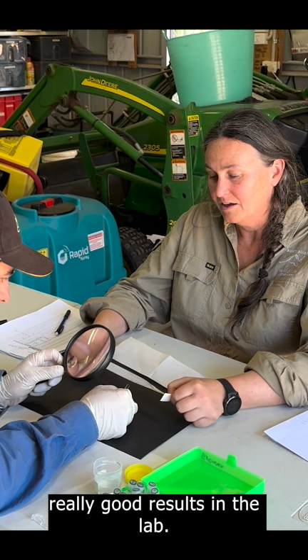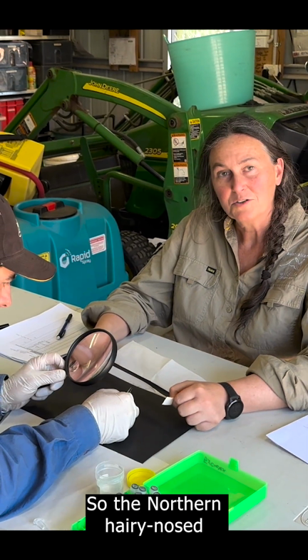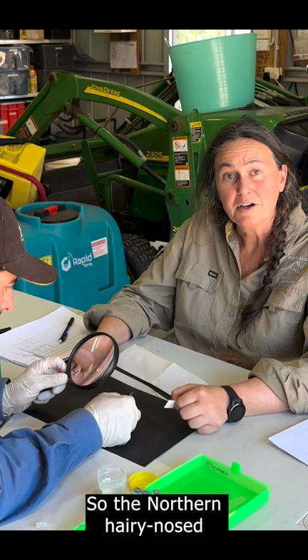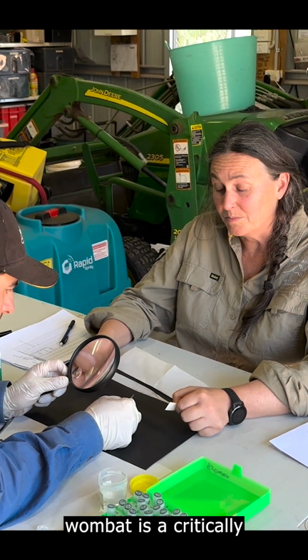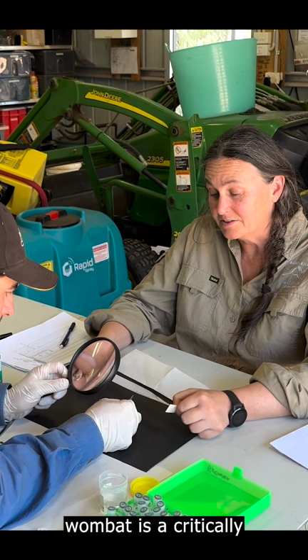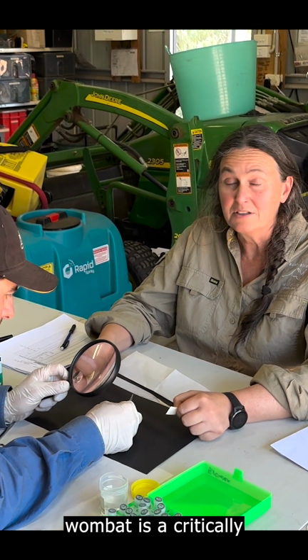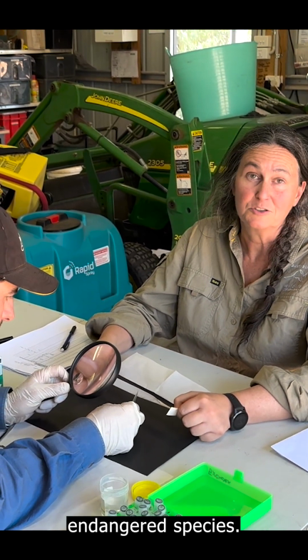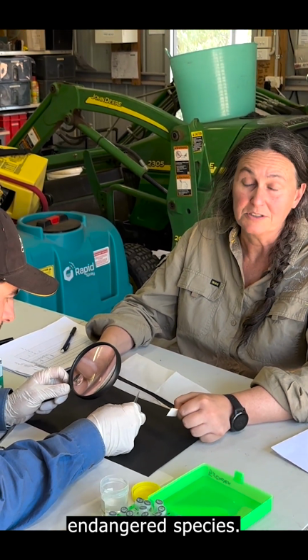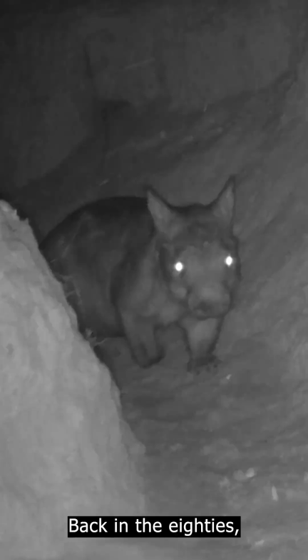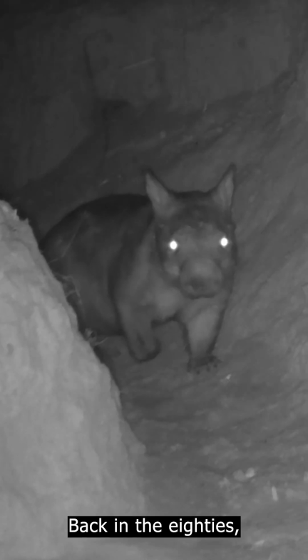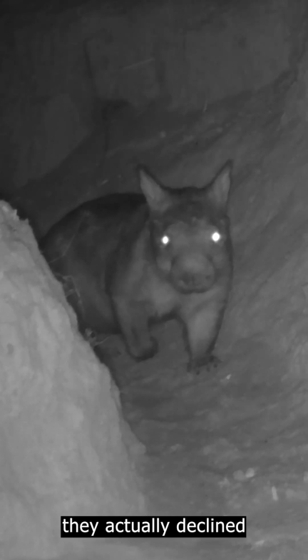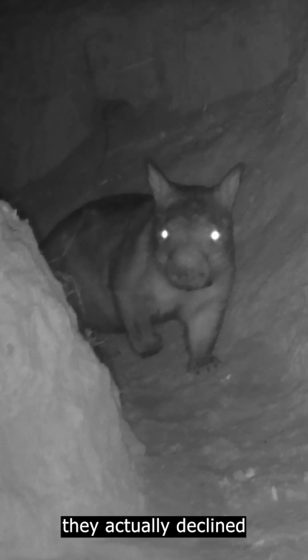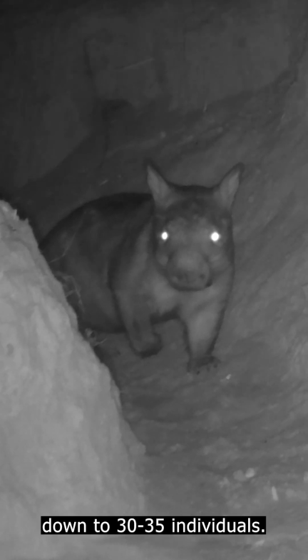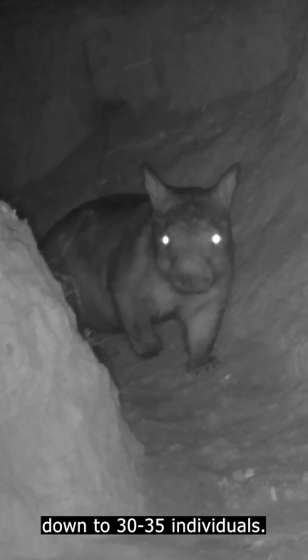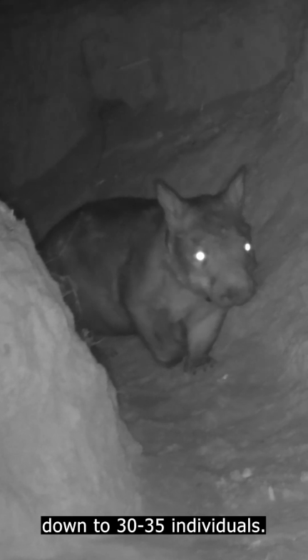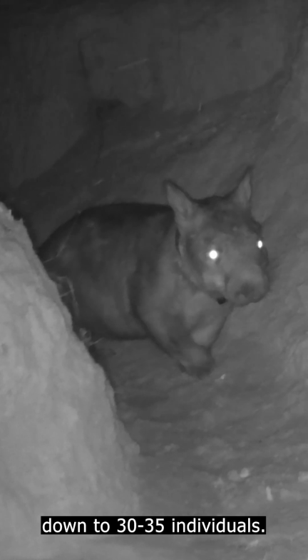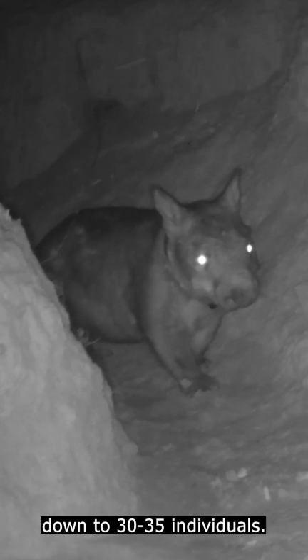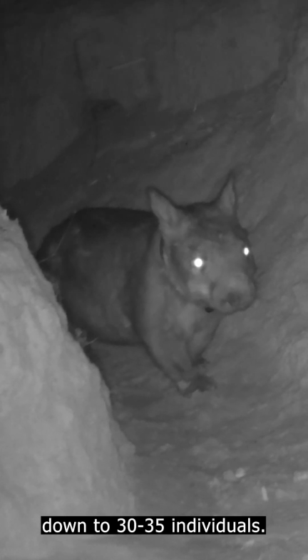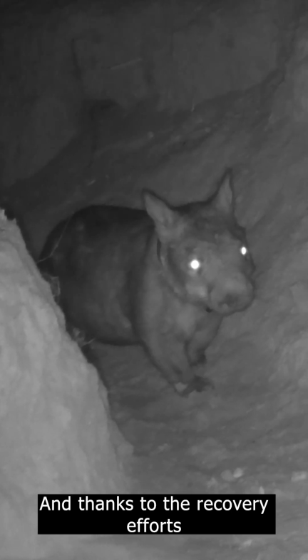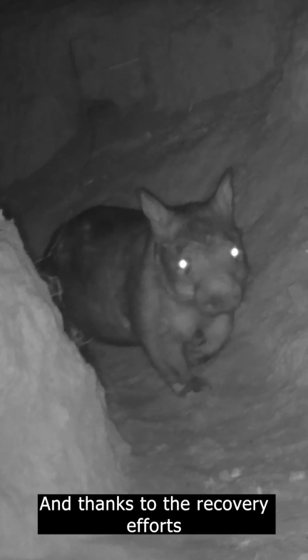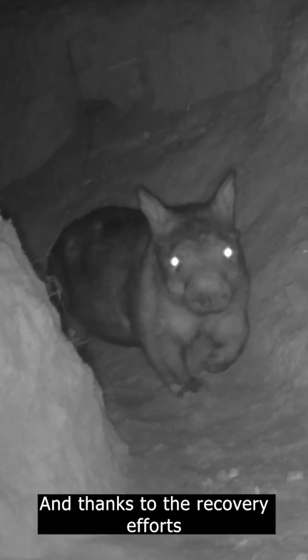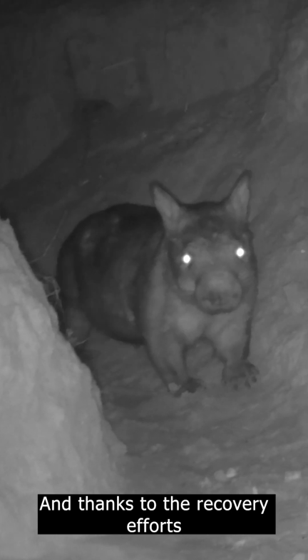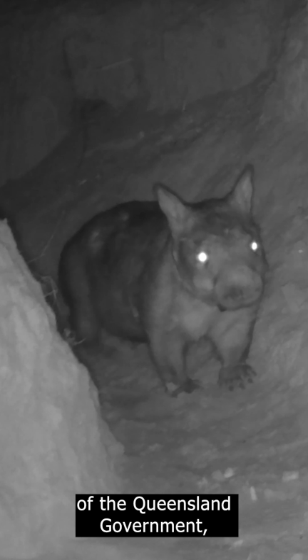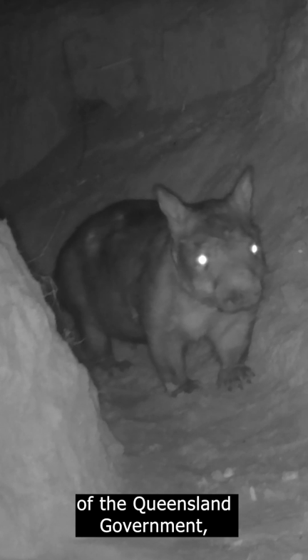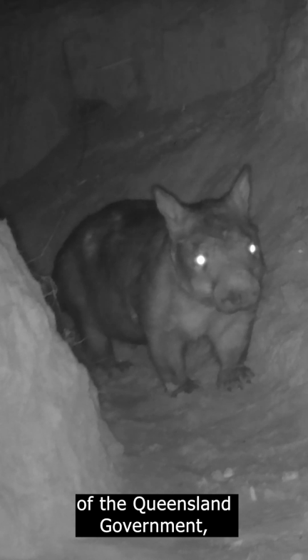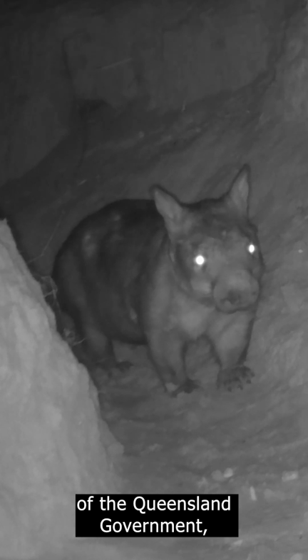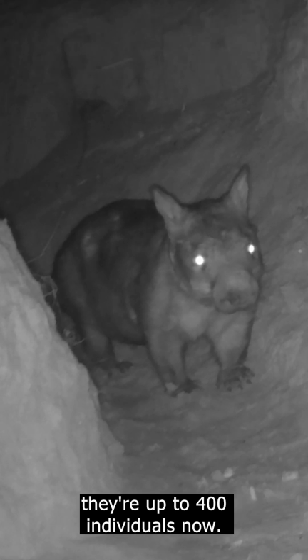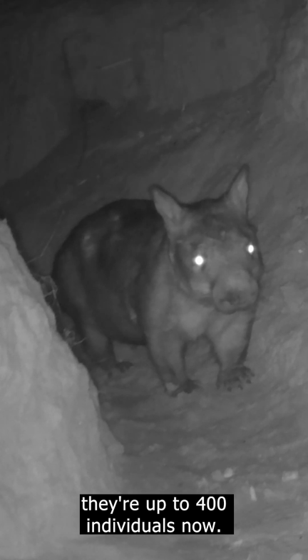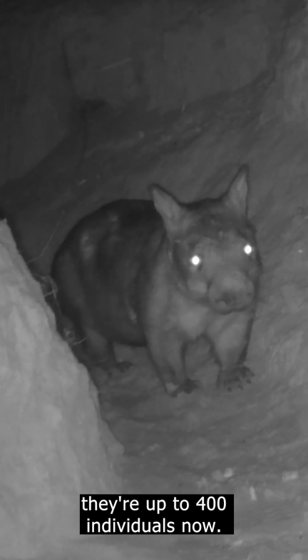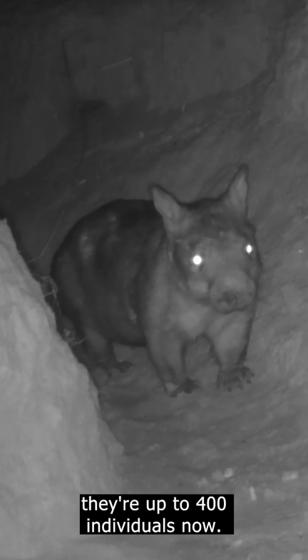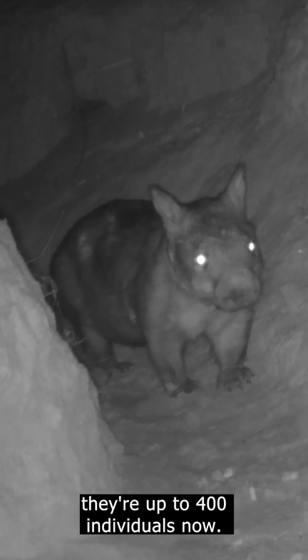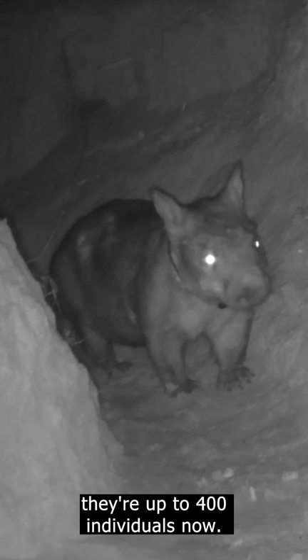So the northern hairy-nosed wombat is a critically endangered species. Back in the 80s they actually declined down to 30-35 individuals. And thanks to the recovery efforts of the Queensland government, they're up to 400 individuals now.